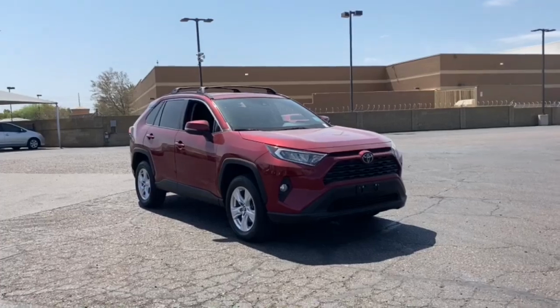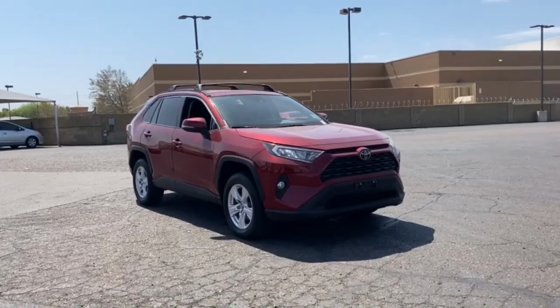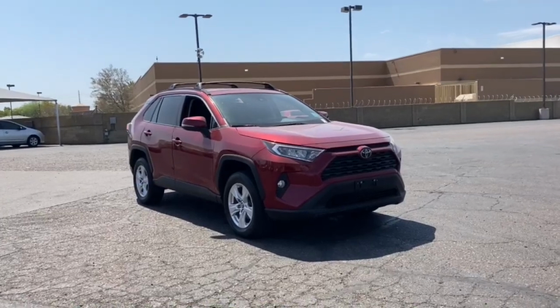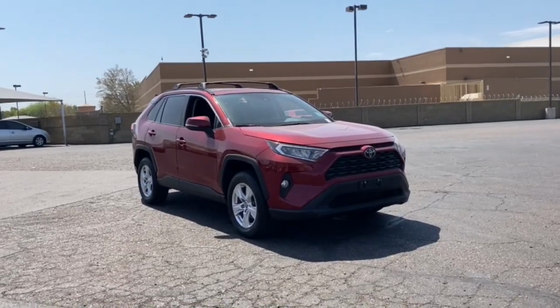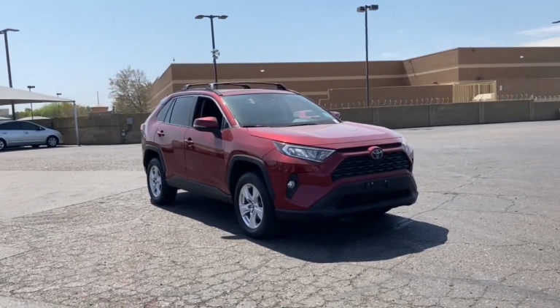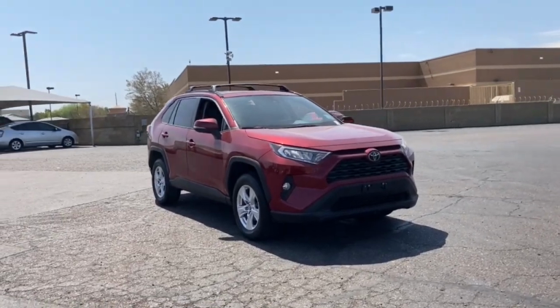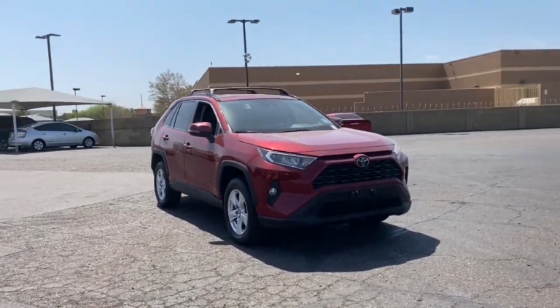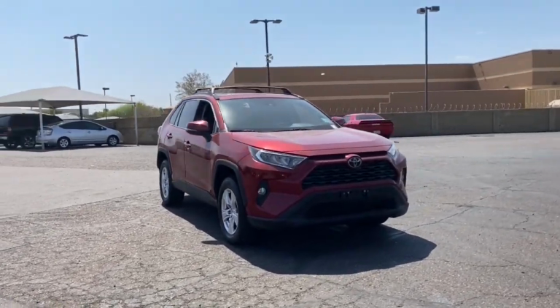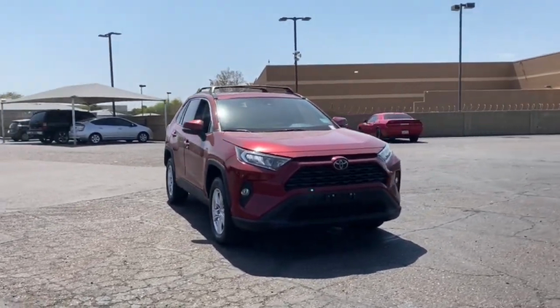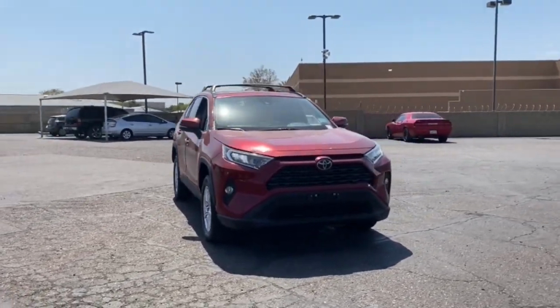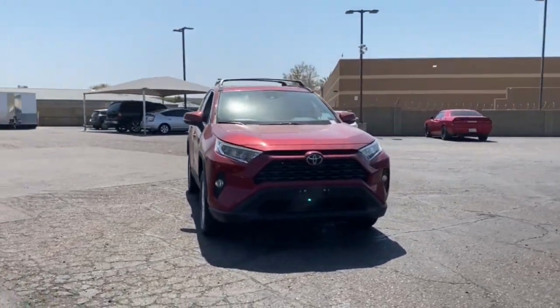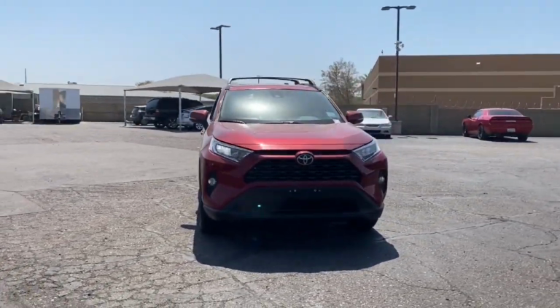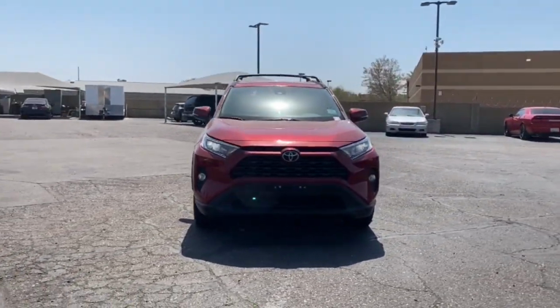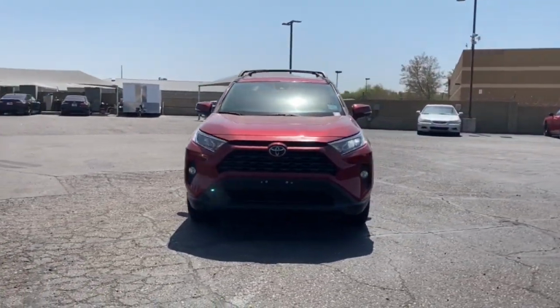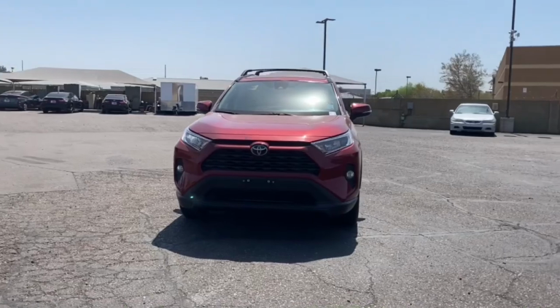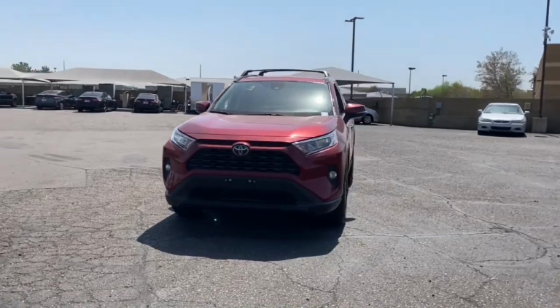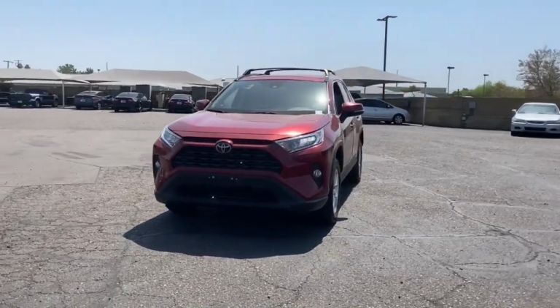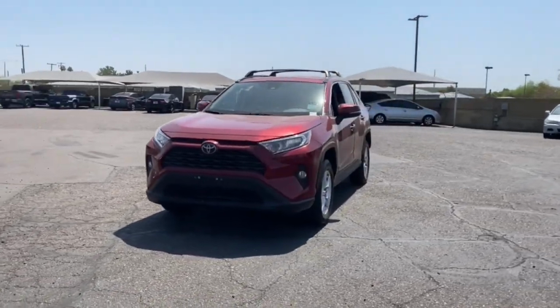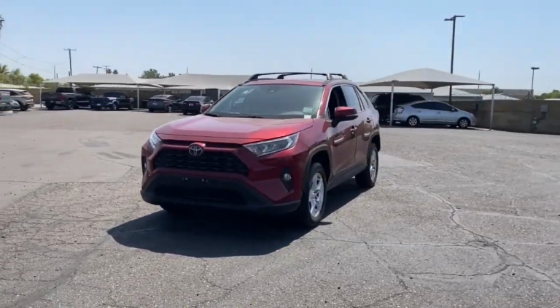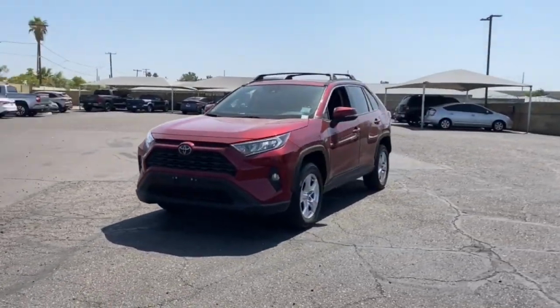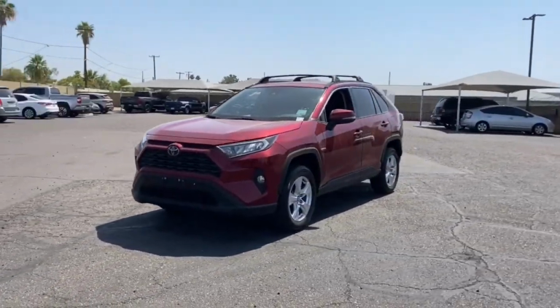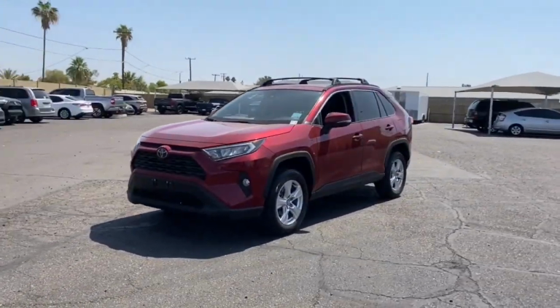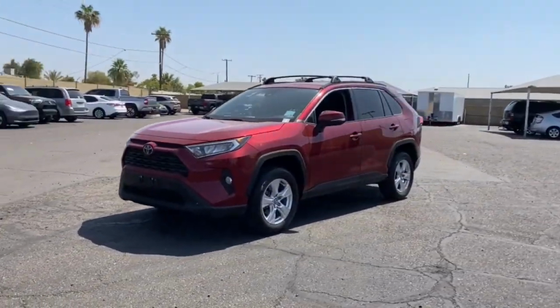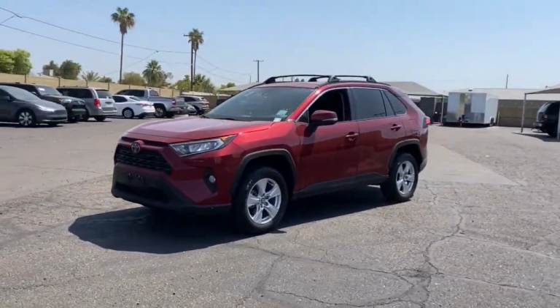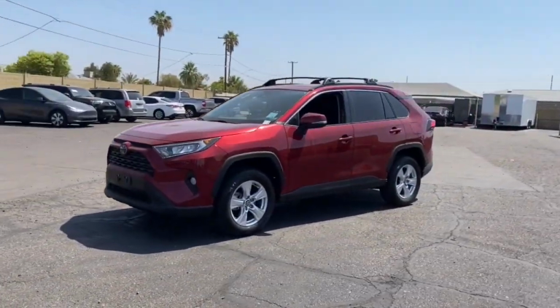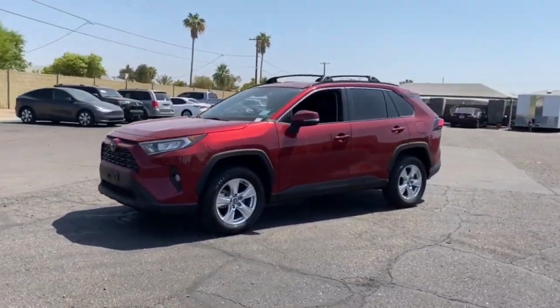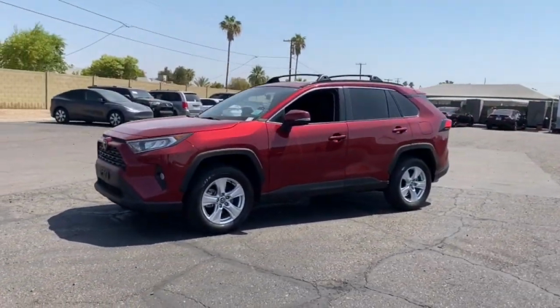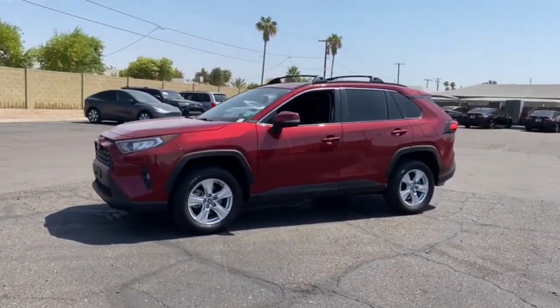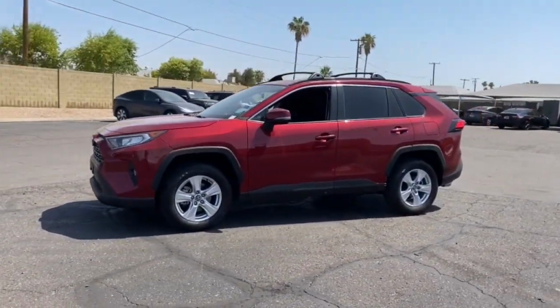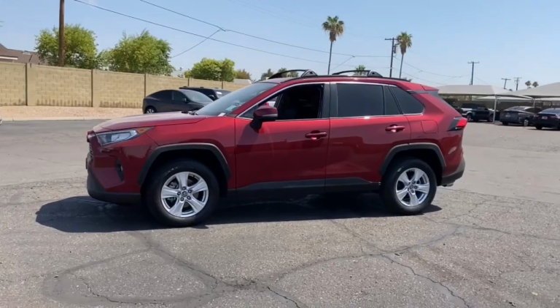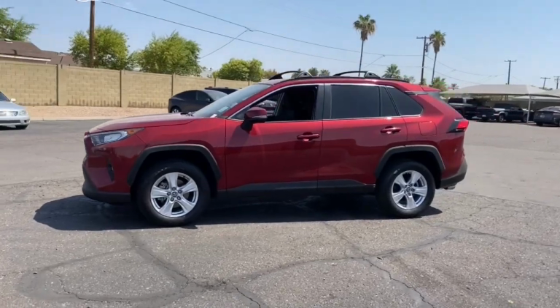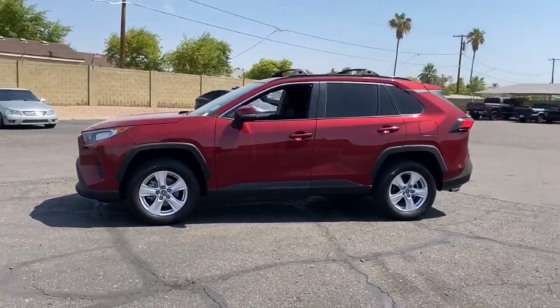This could be the car for you. The 2021 Toyota RAV4. With less than 60,000 miles on the odometer, this vehicle provides excellent value.